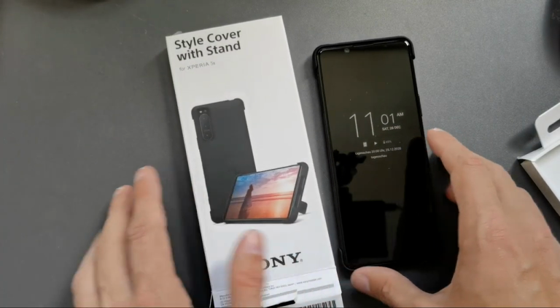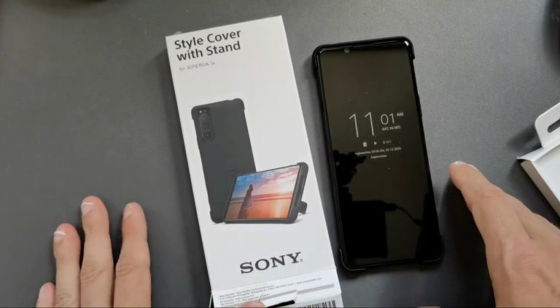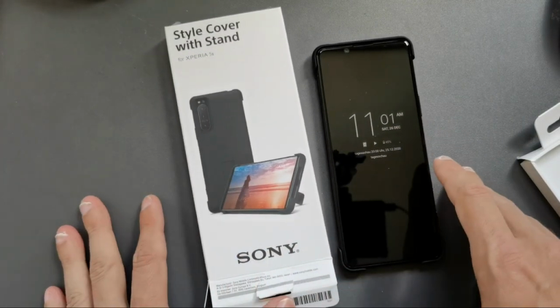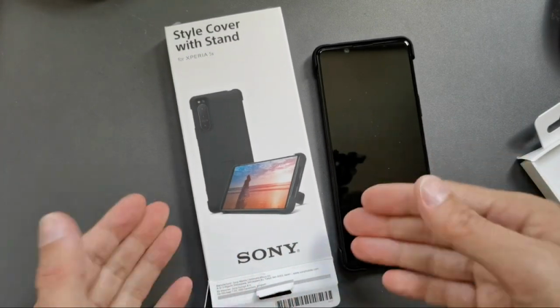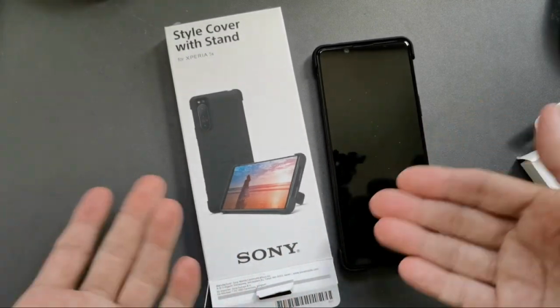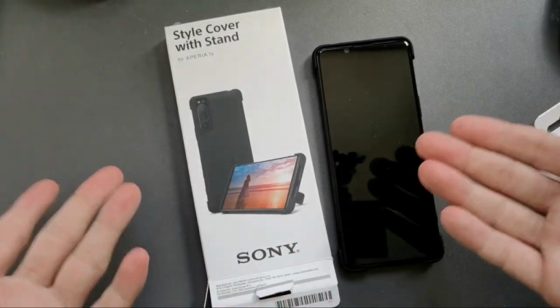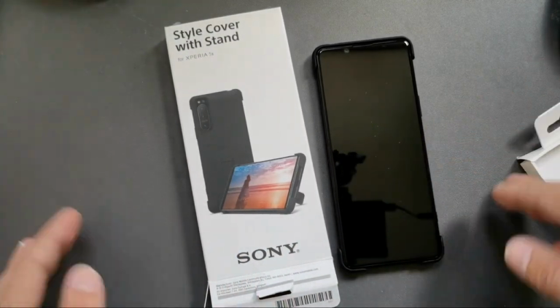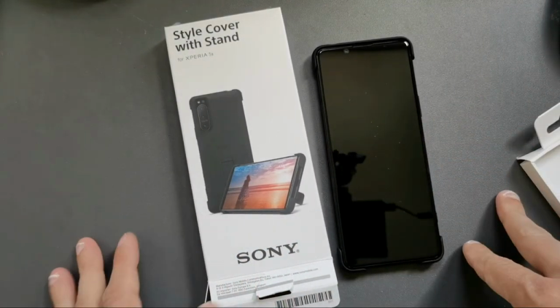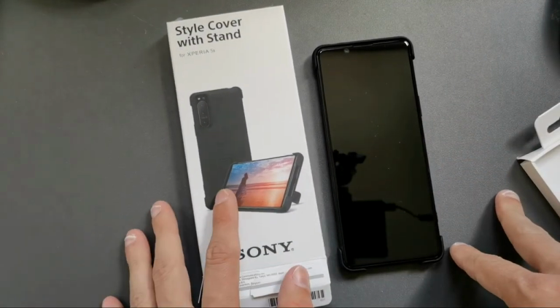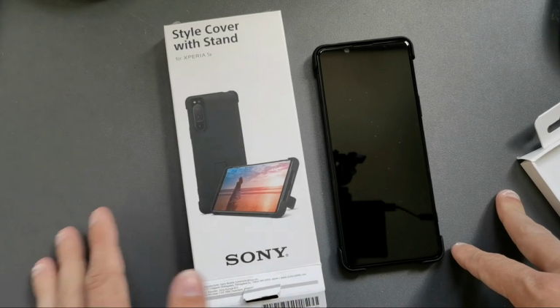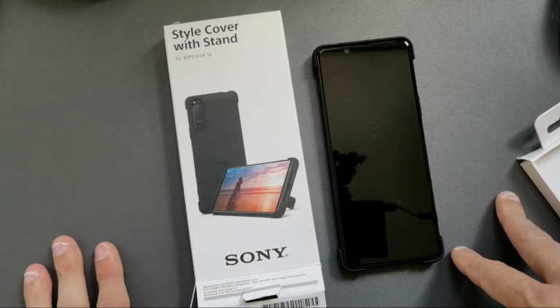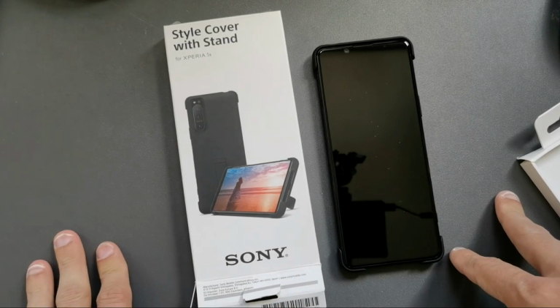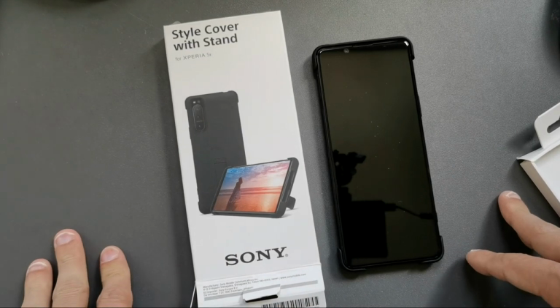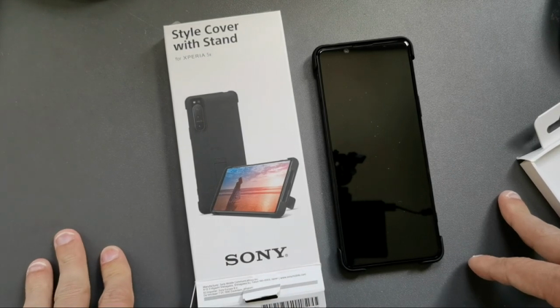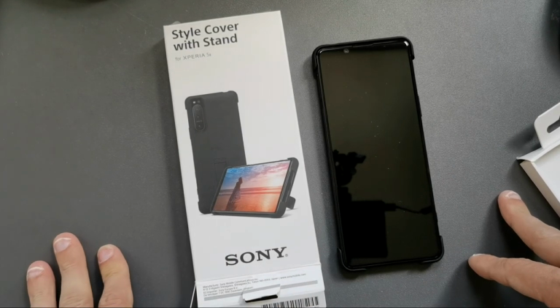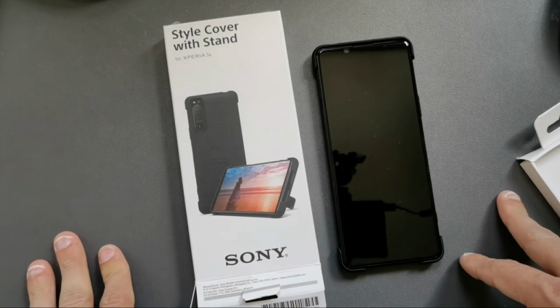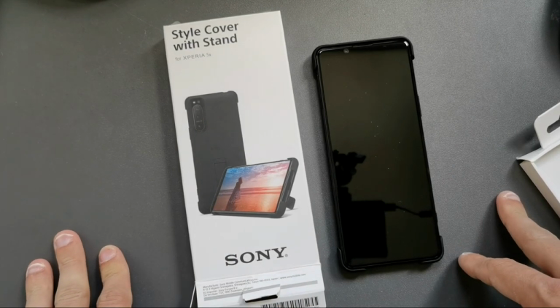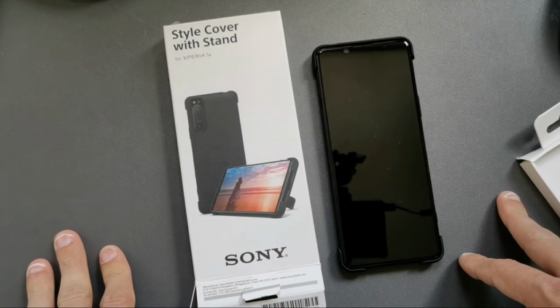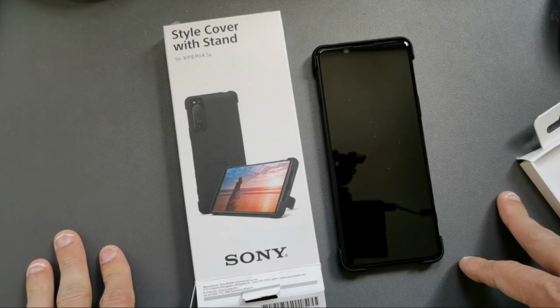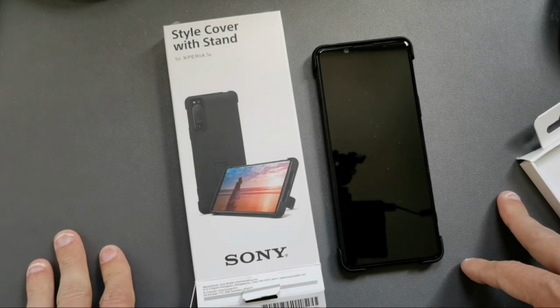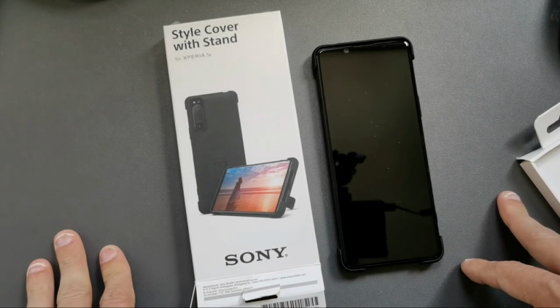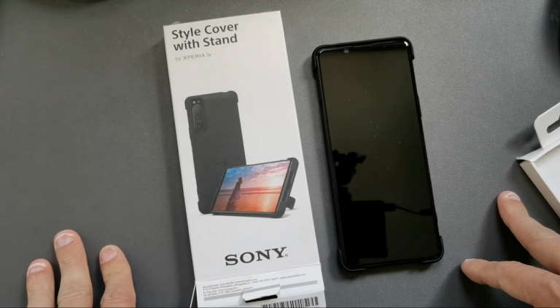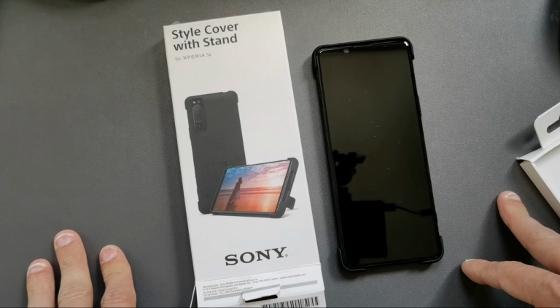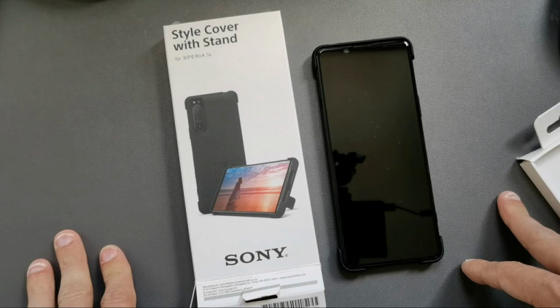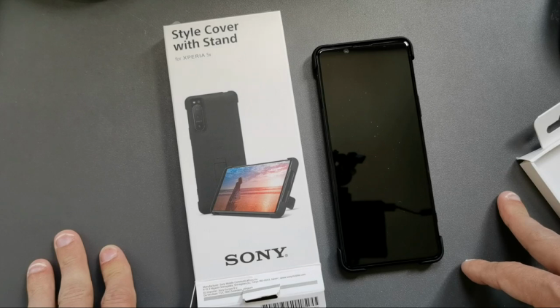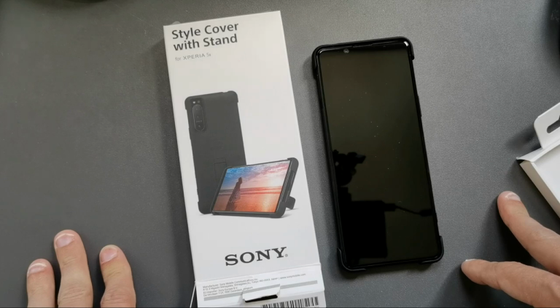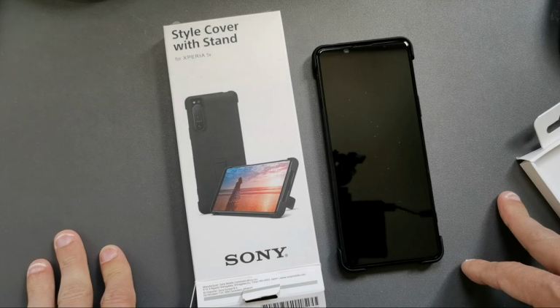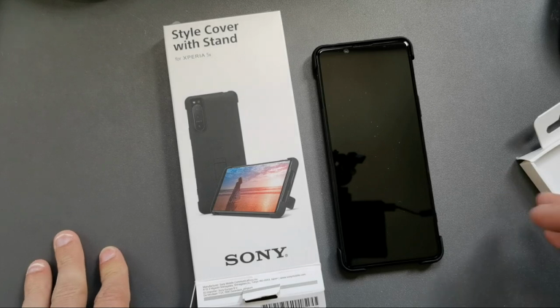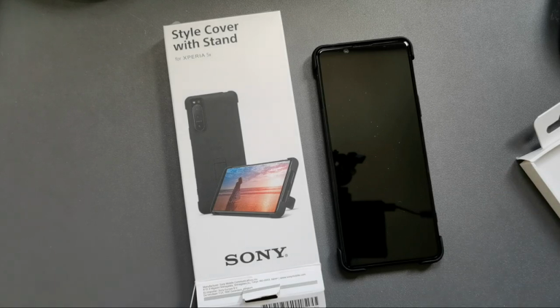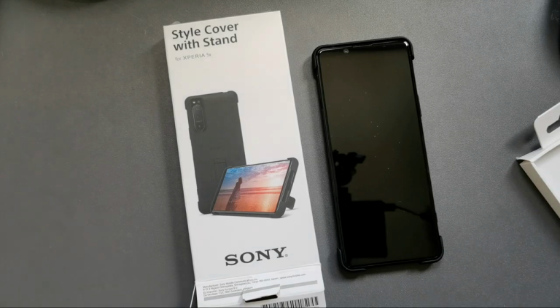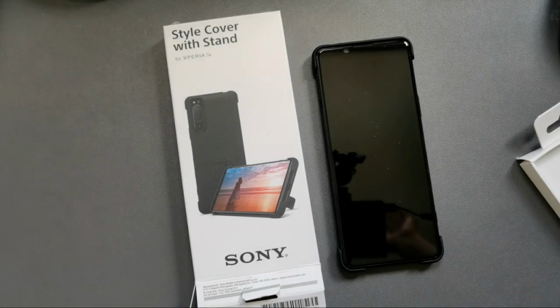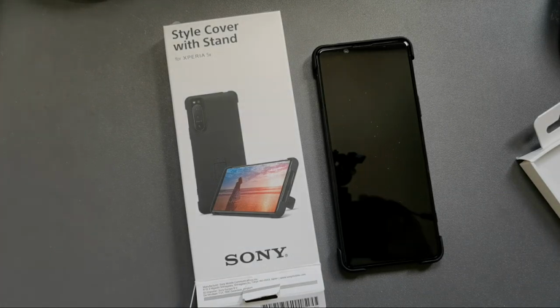It's a nice case for the Sony Xperia 5 Mark II. It's a bit costly, but it's a Sony product so it costs a little bit more. It's a nice little case overall — hope you enjoyed this video, thanks for watching, until the next time, bye.